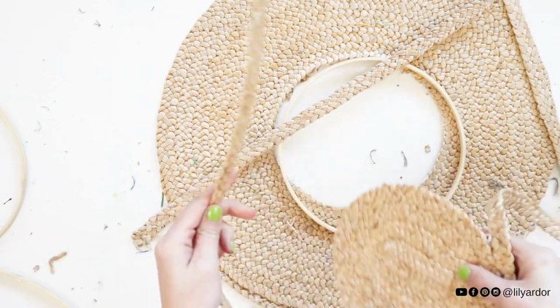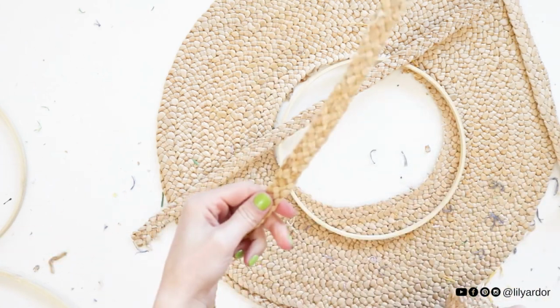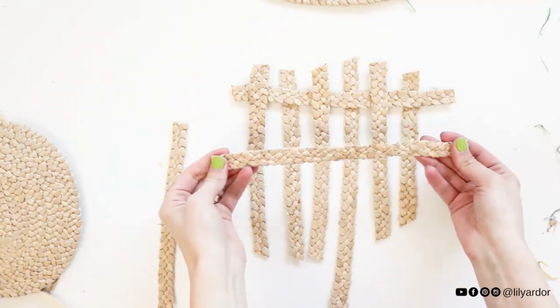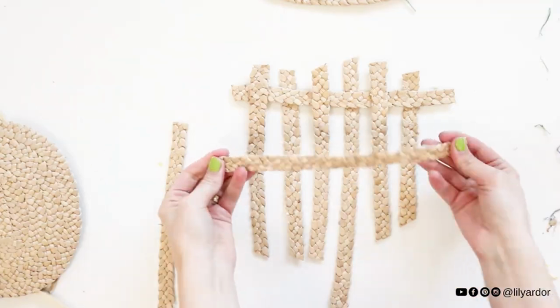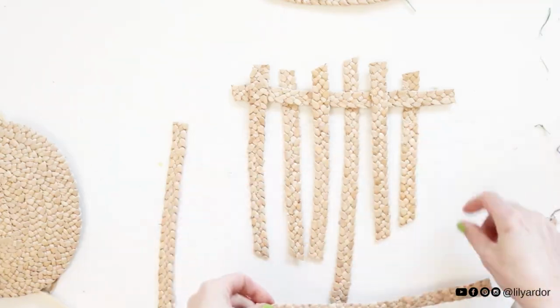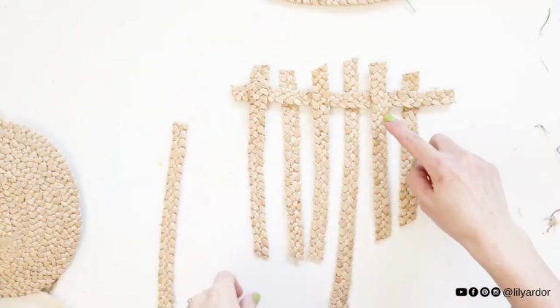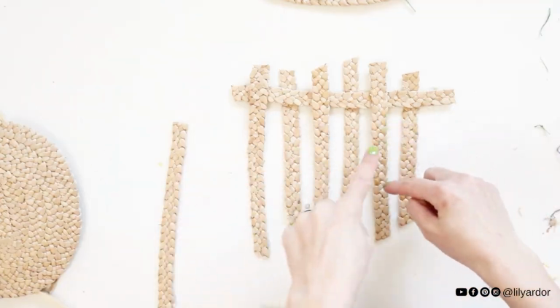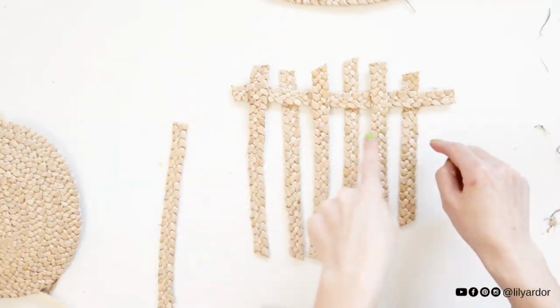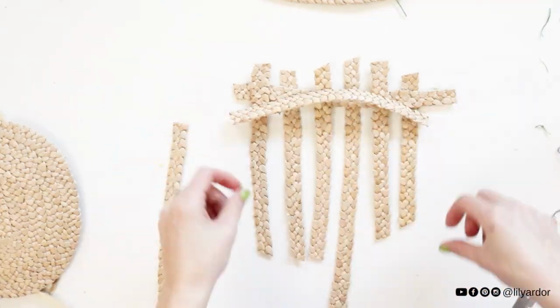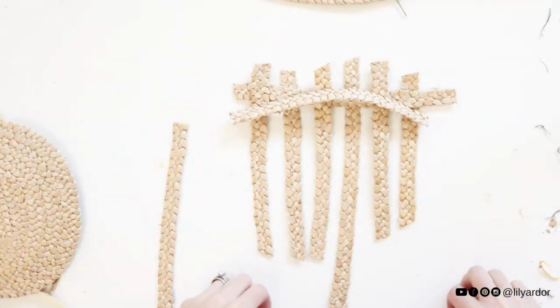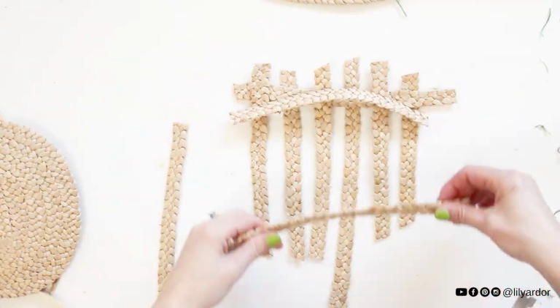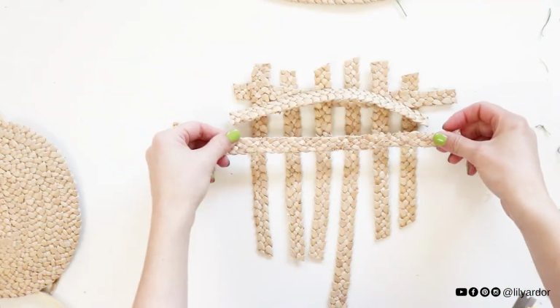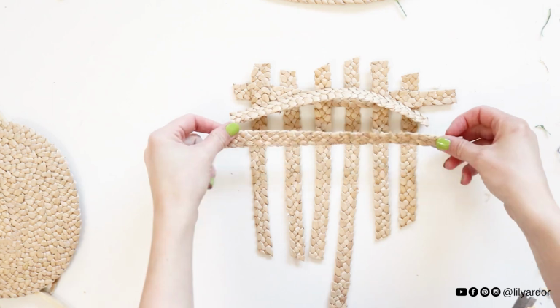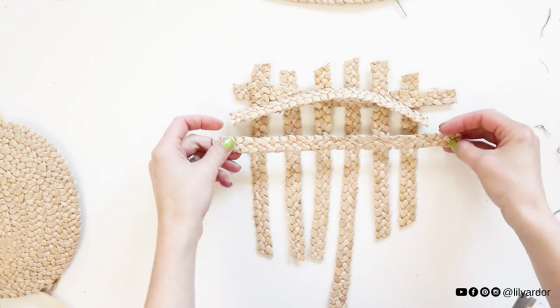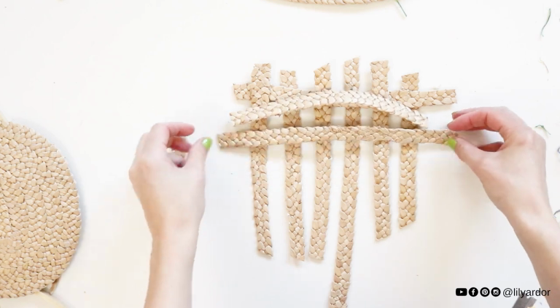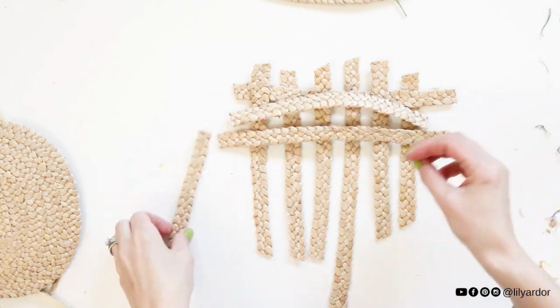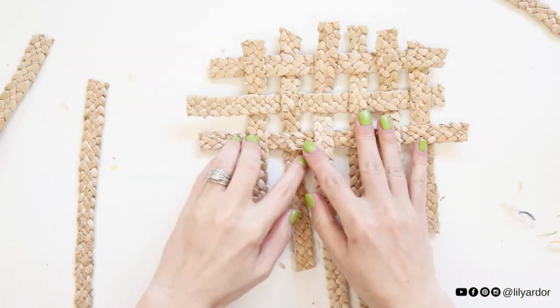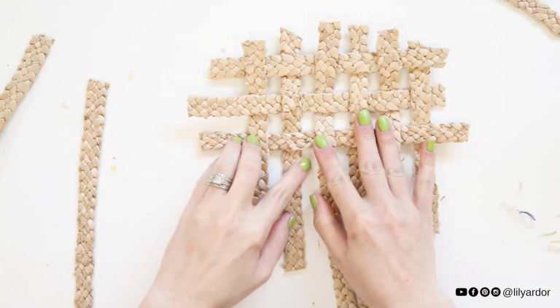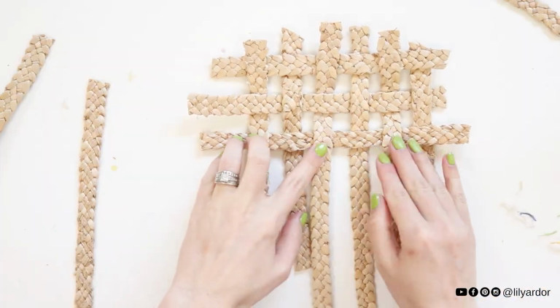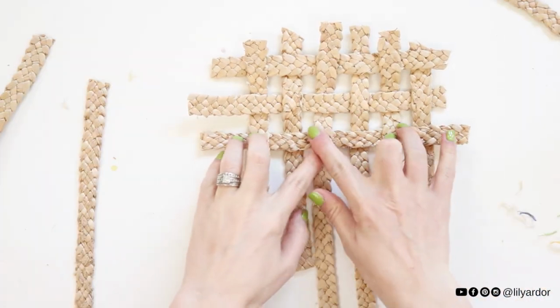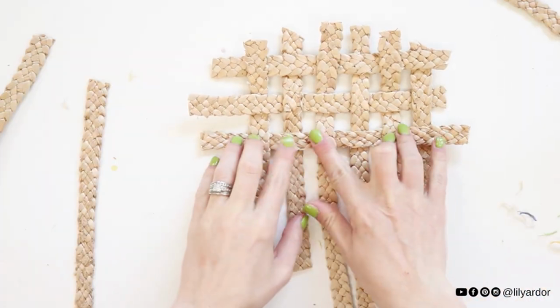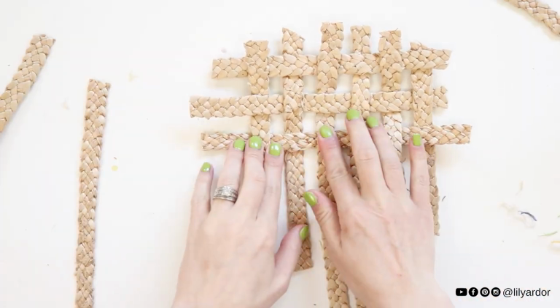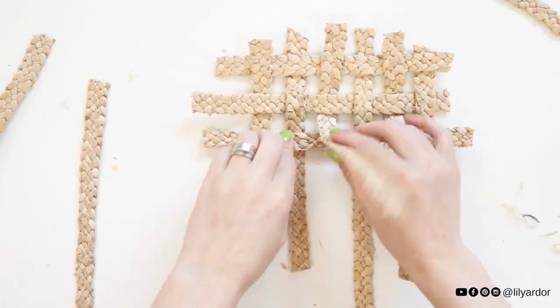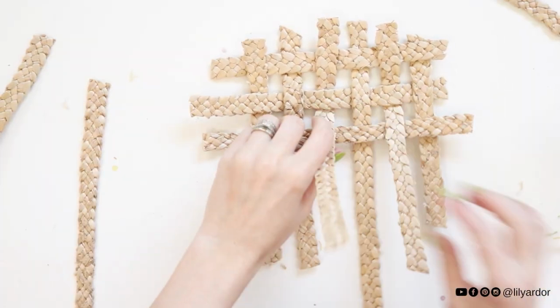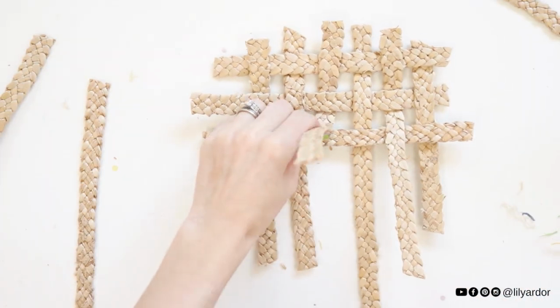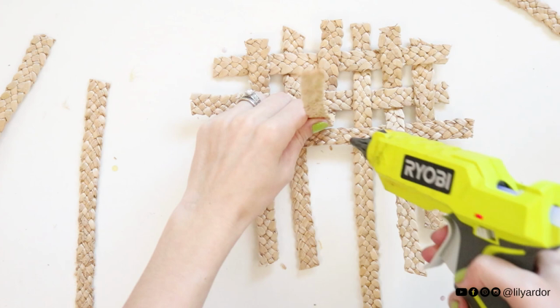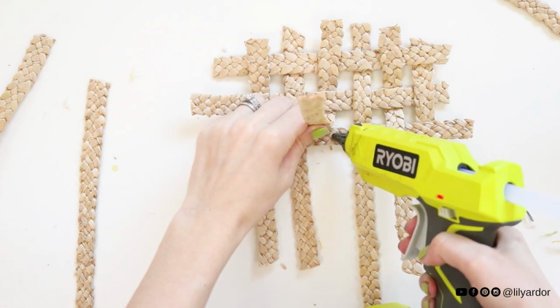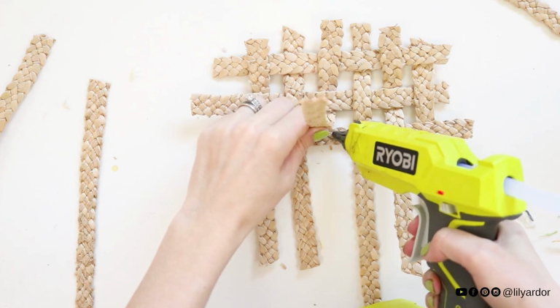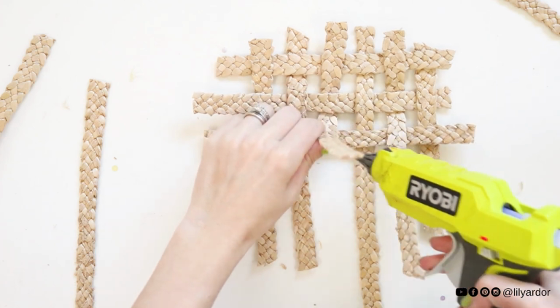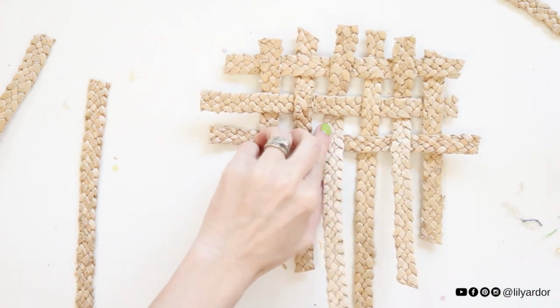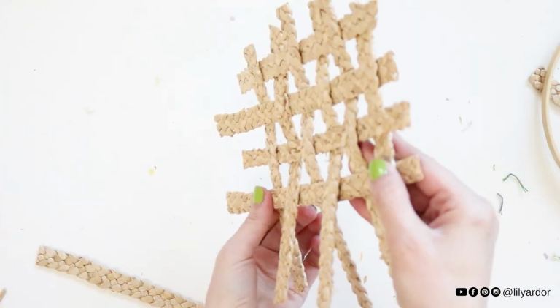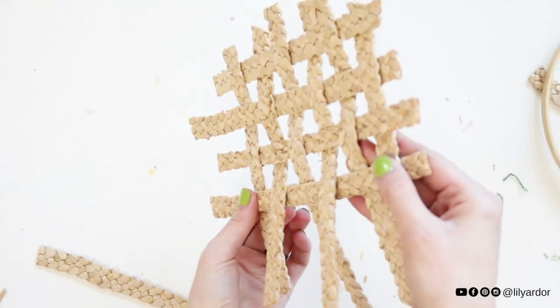I cut my braided strips long enough to create a weave for the center of my disc and ironed each strip before weaving. Then I used some hot glue to secure the weave into a solid piece and ironed it once again.